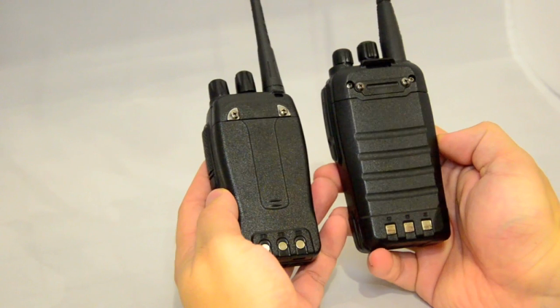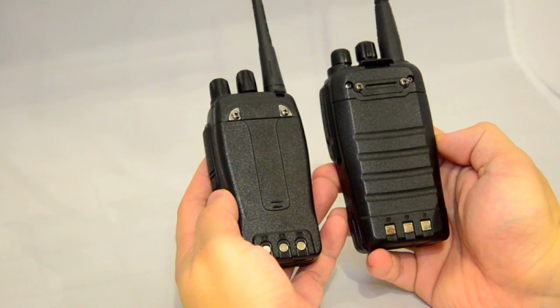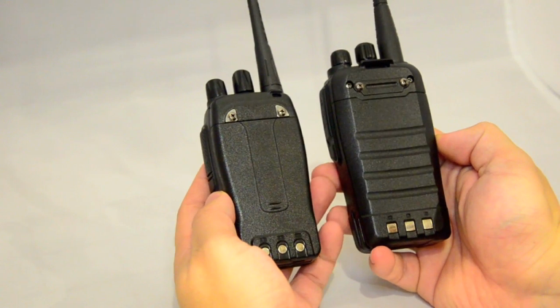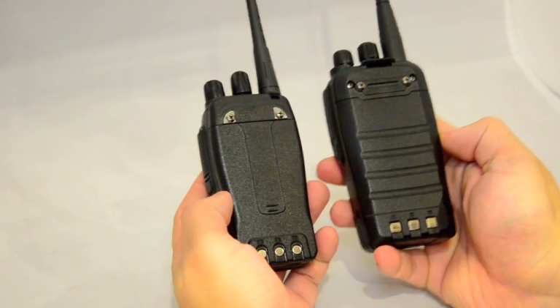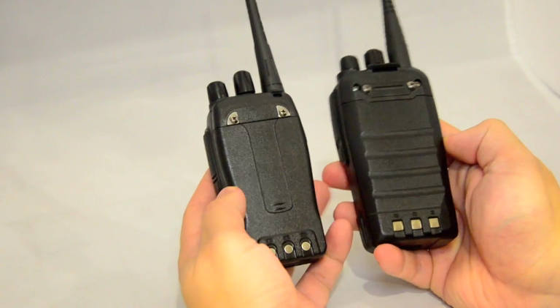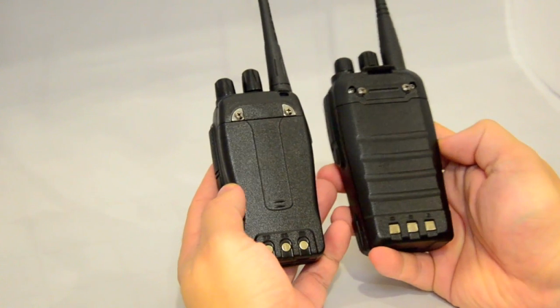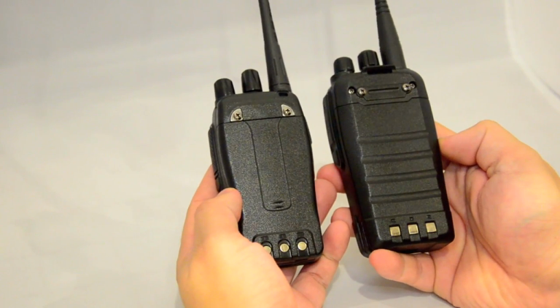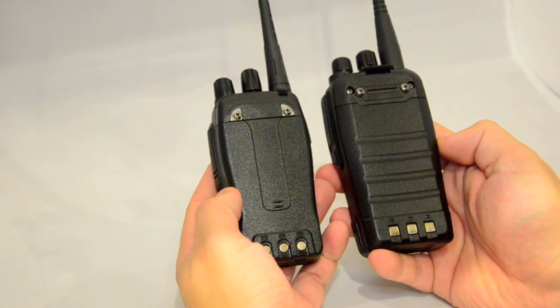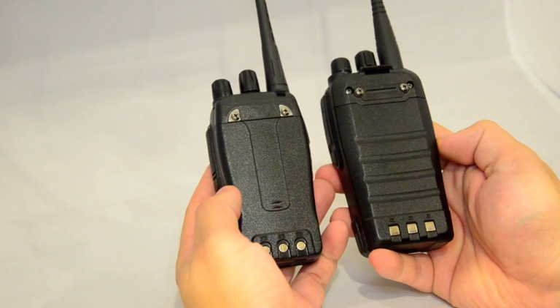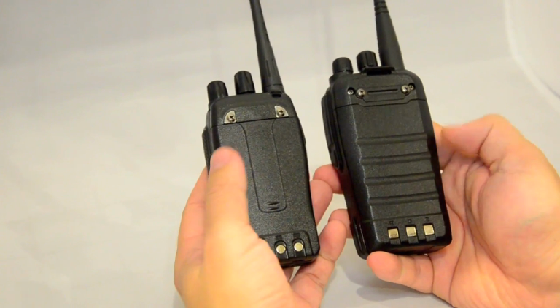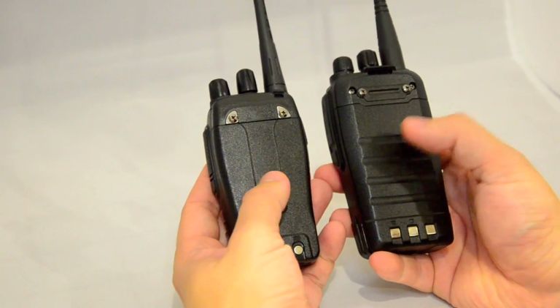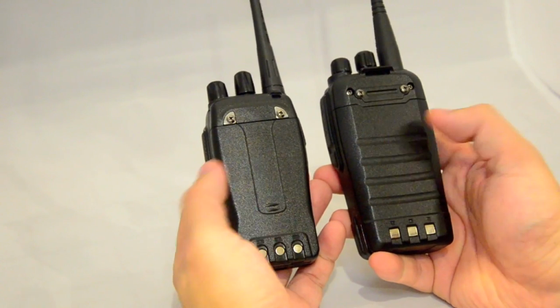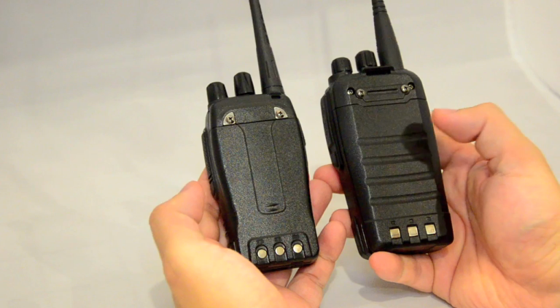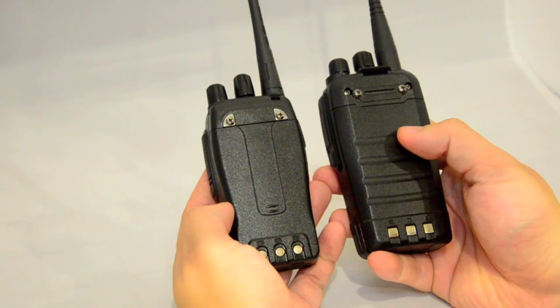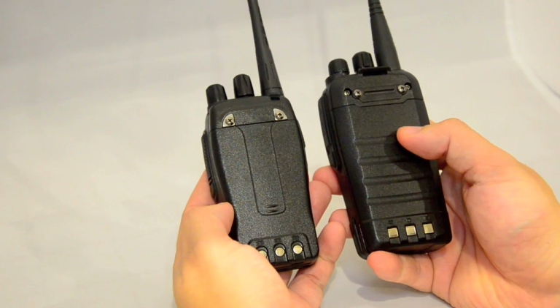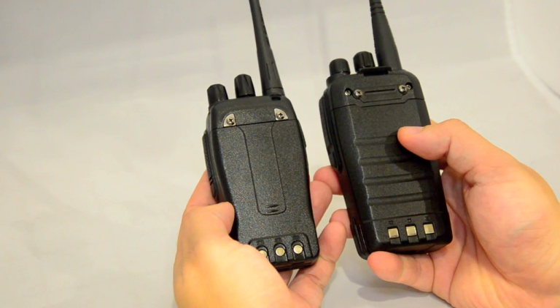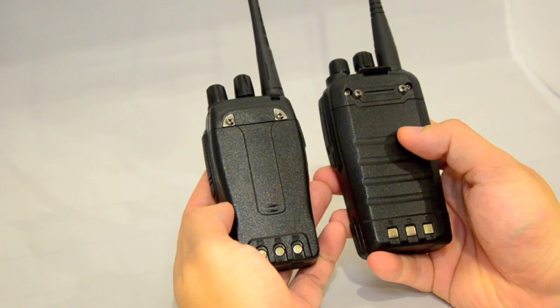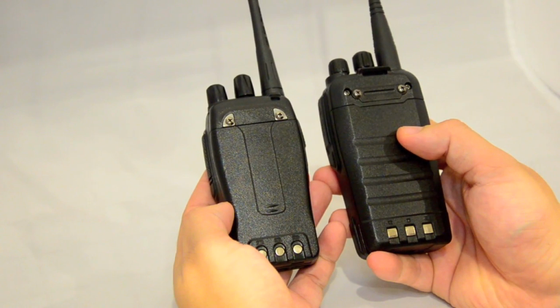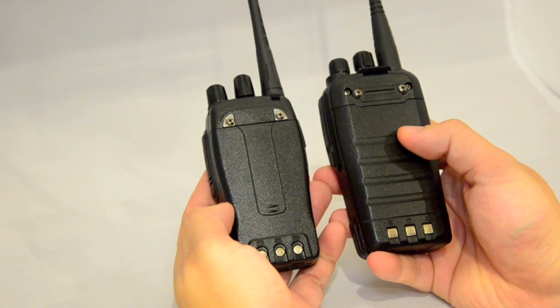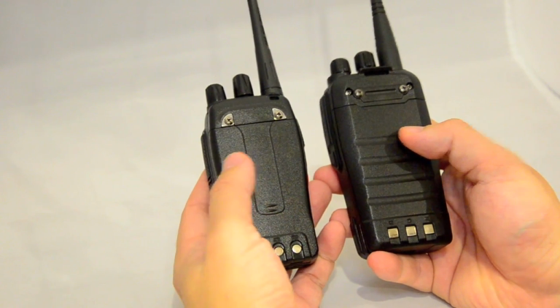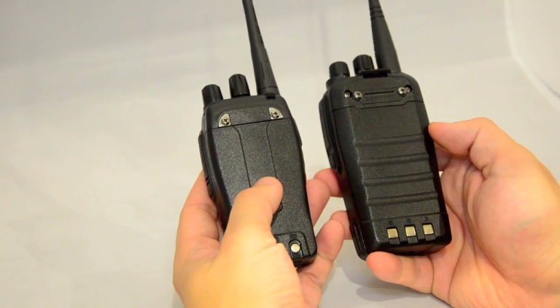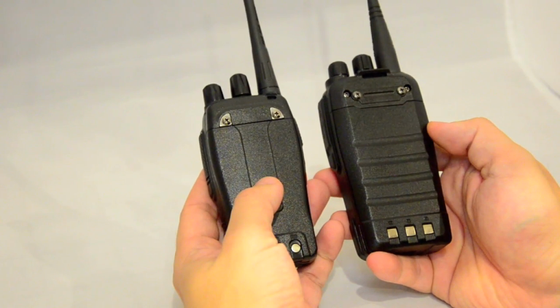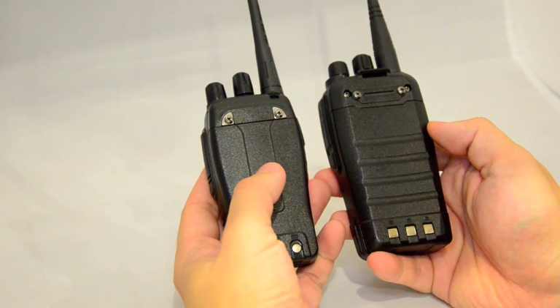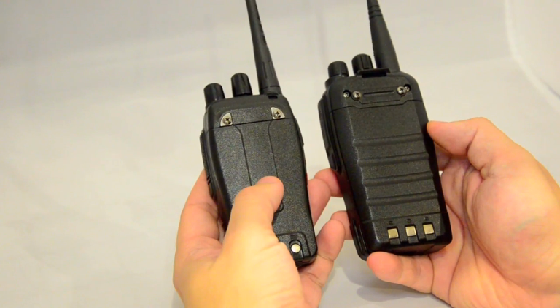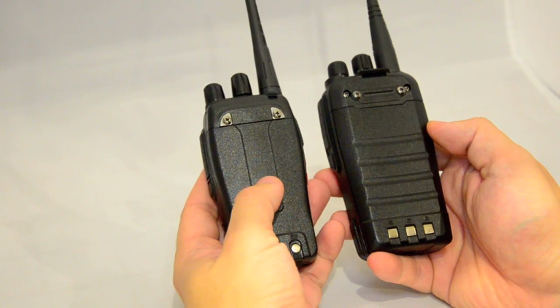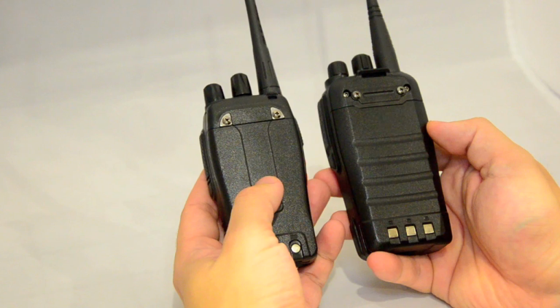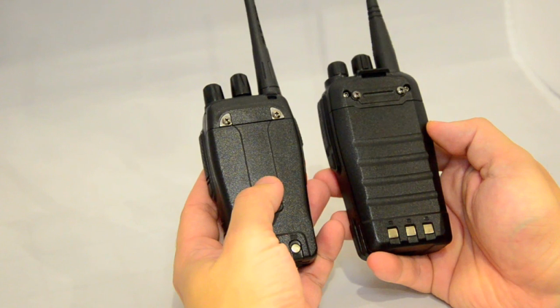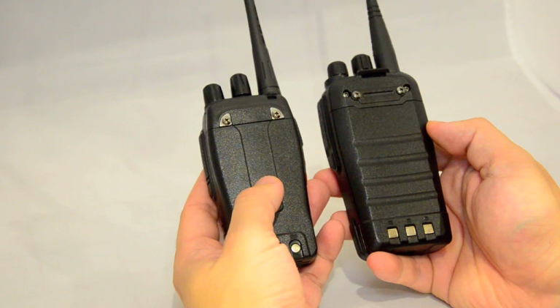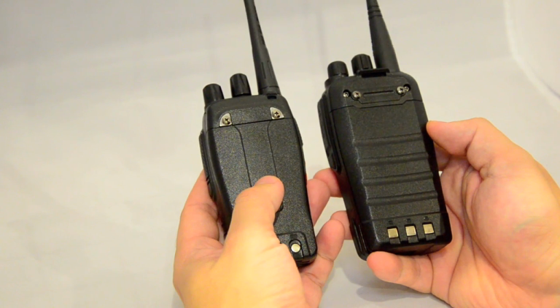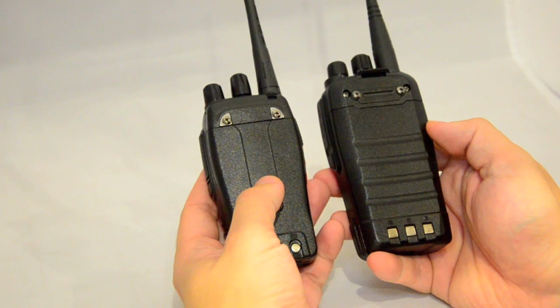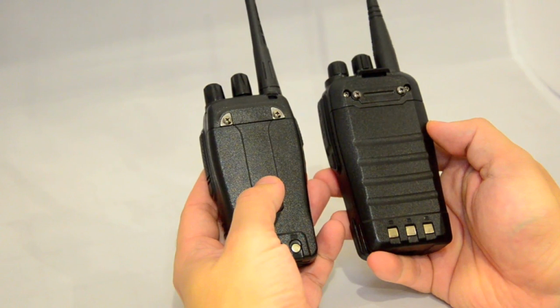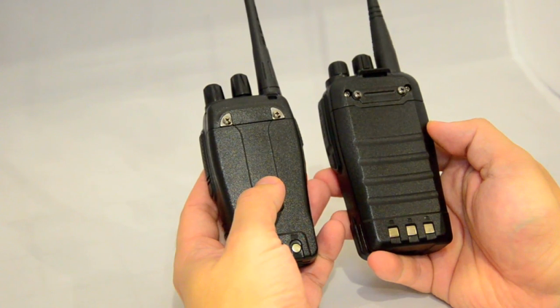There is a slightly different design on the back, and there are different size batteries — the UV6 has a 2000 mAh battery and the BF888 has 1500 mAh.